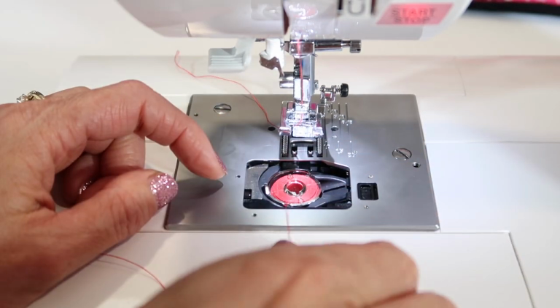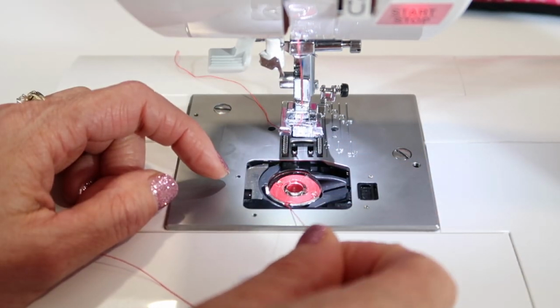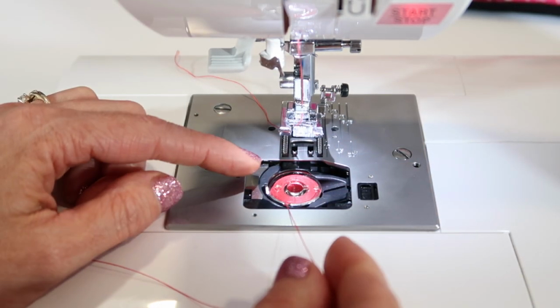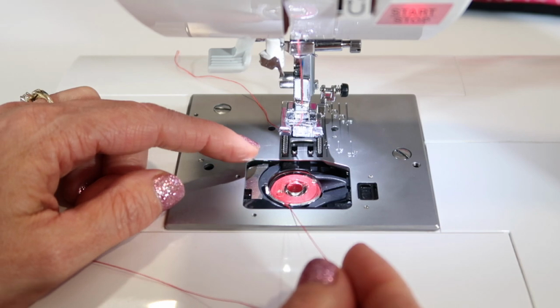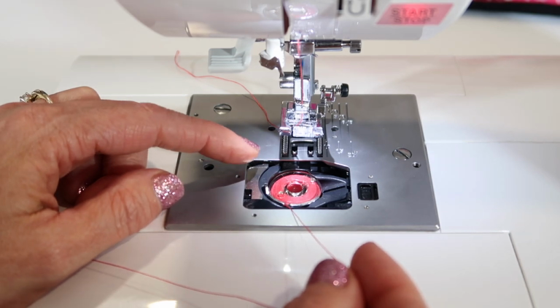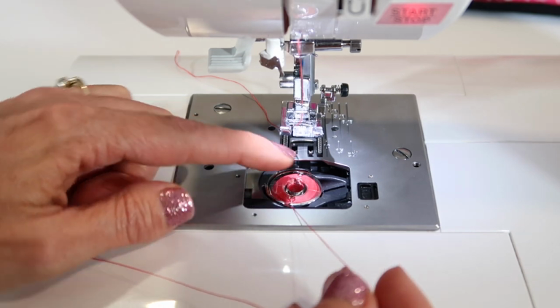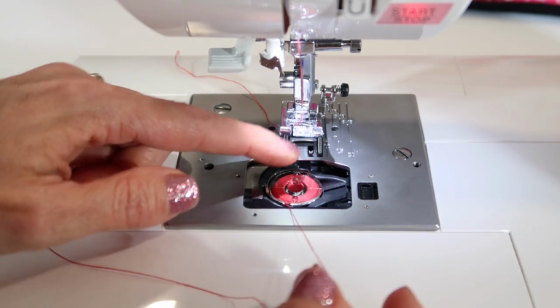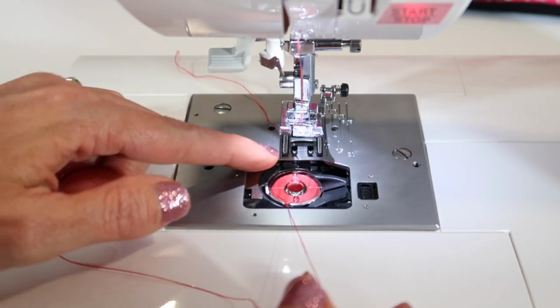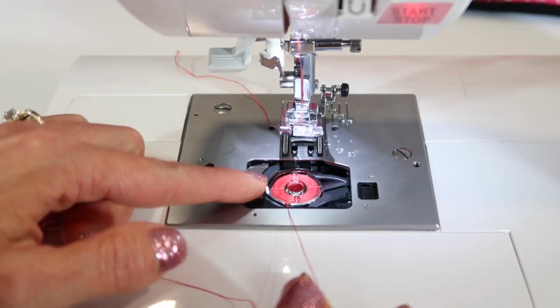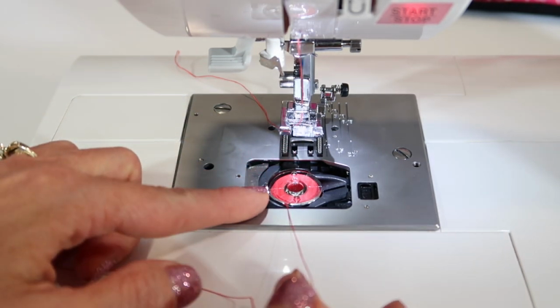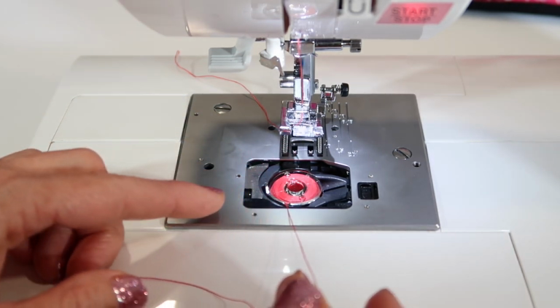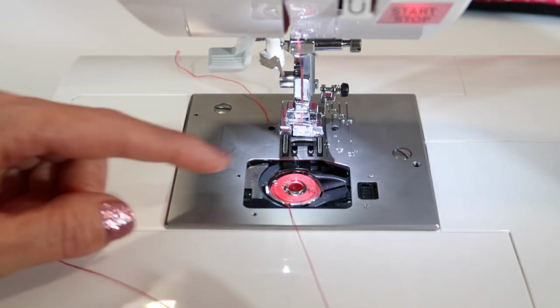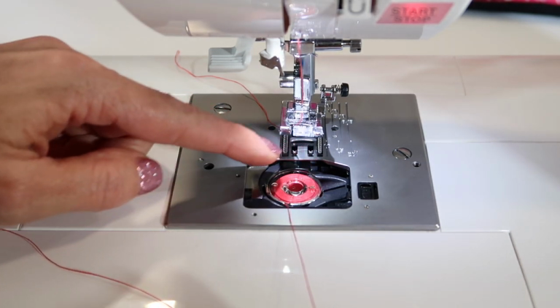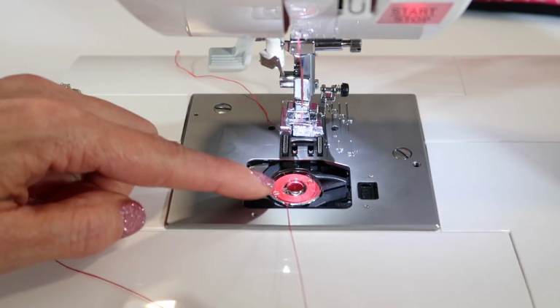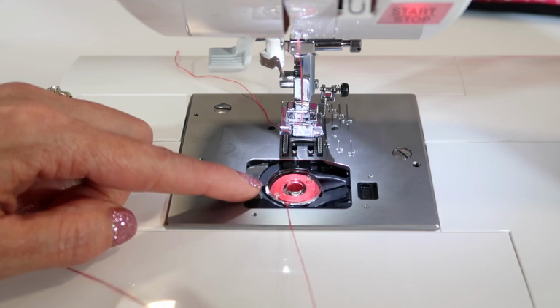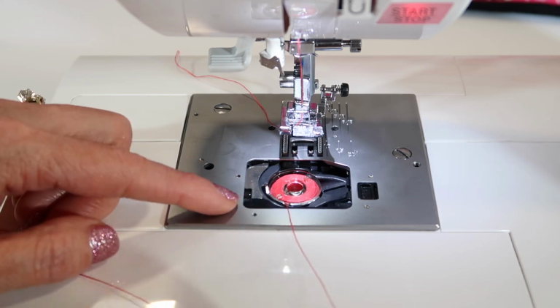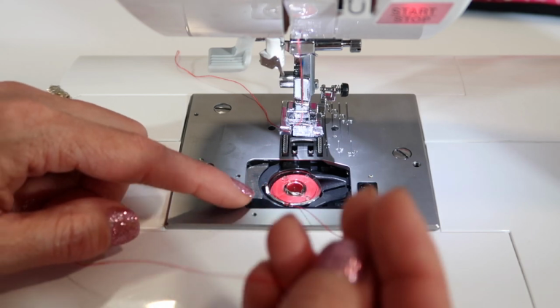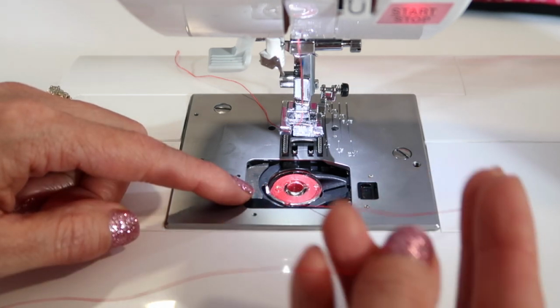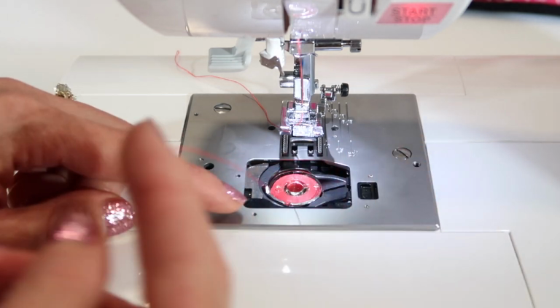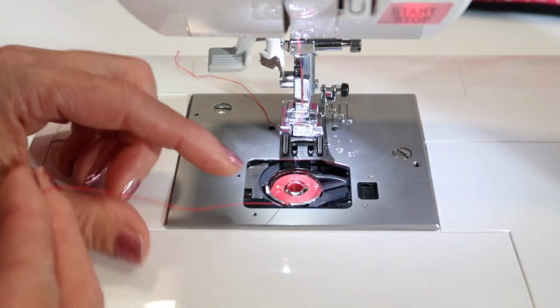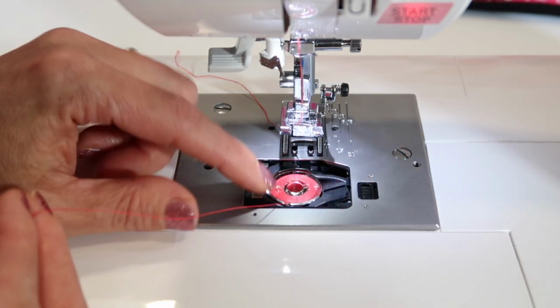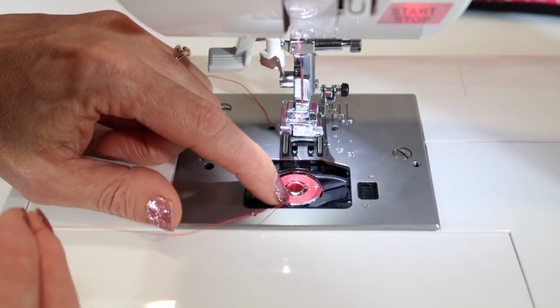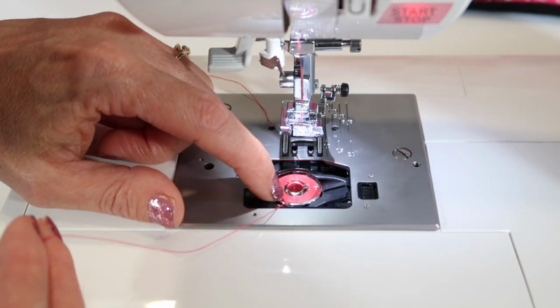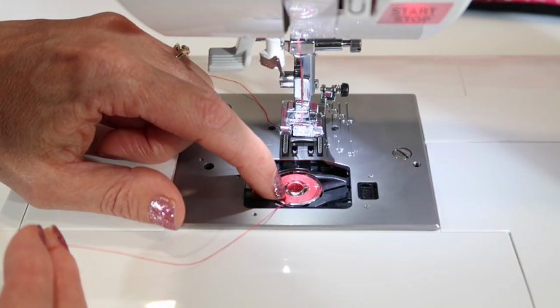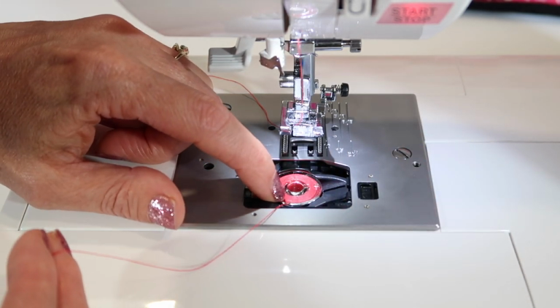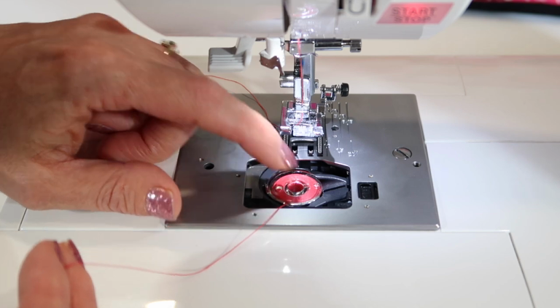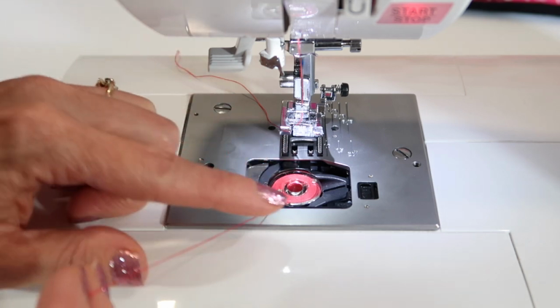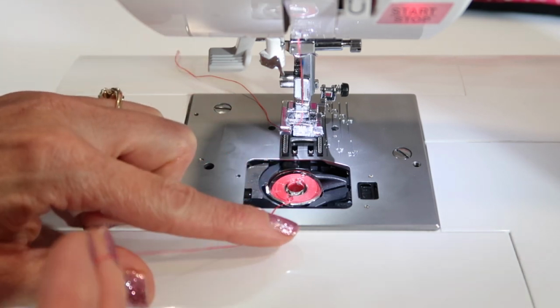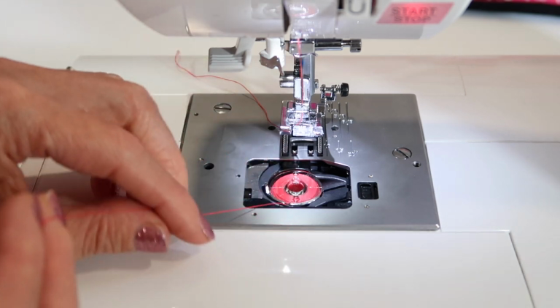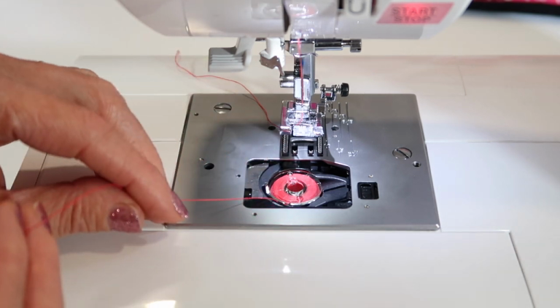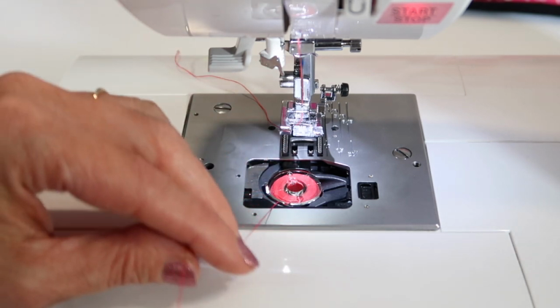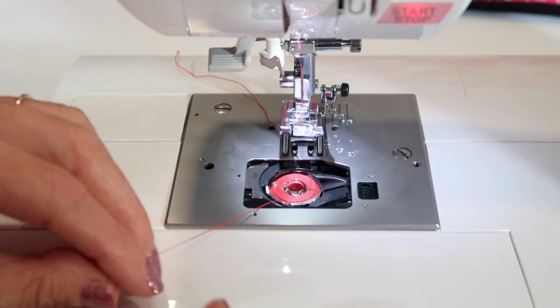If you're just picking up a bobbin that you wound earlier, just make sure the thread is coming off the left side. The bobbin spins counterclockwise. Now we're looking for the little groove at about 6 o'clock. The thread will naturally want to drop in there.